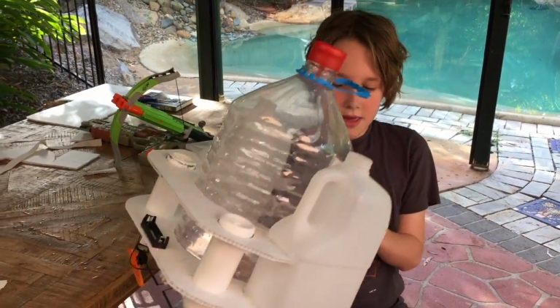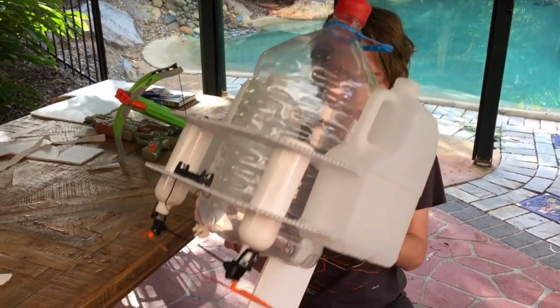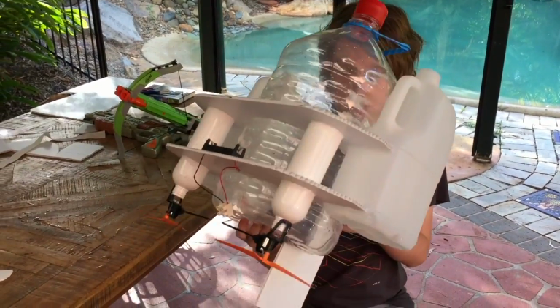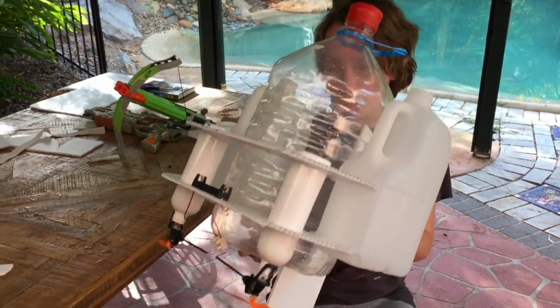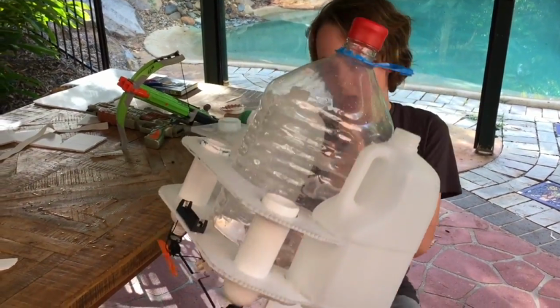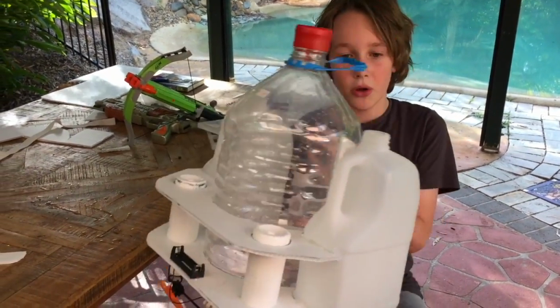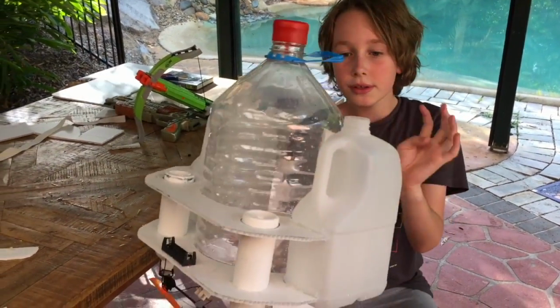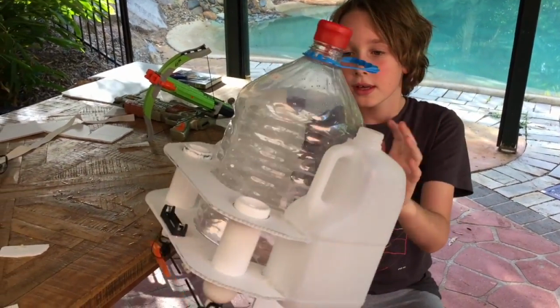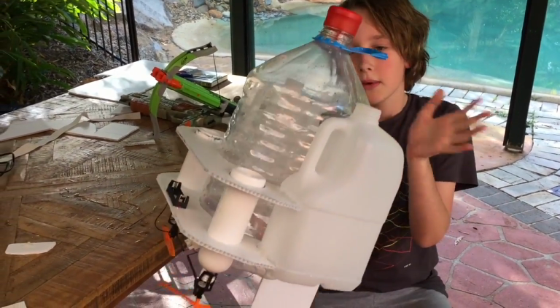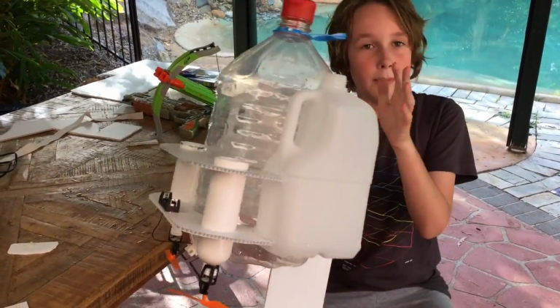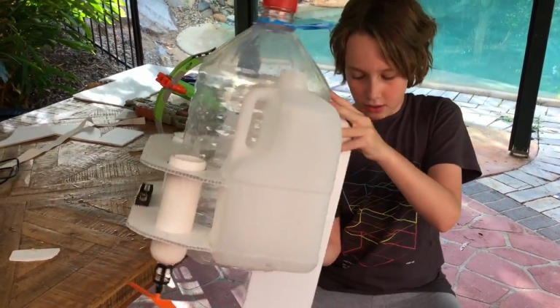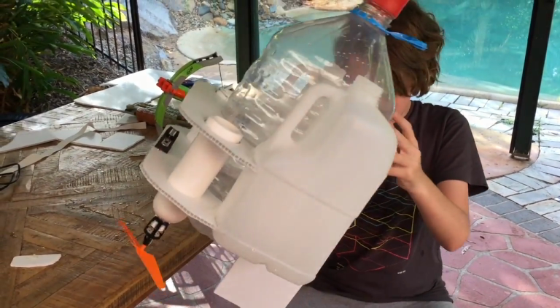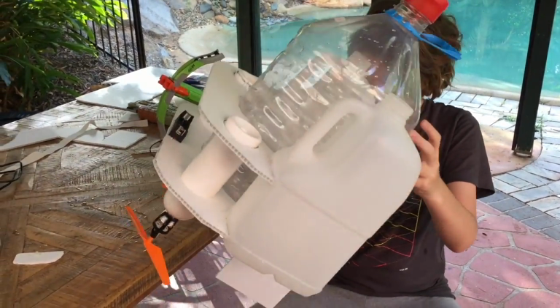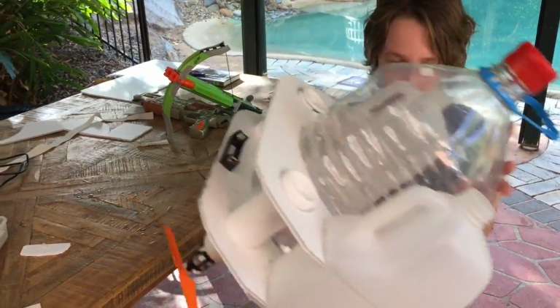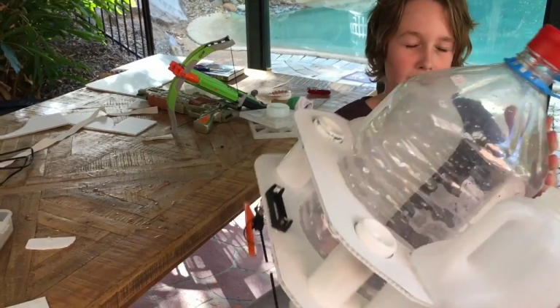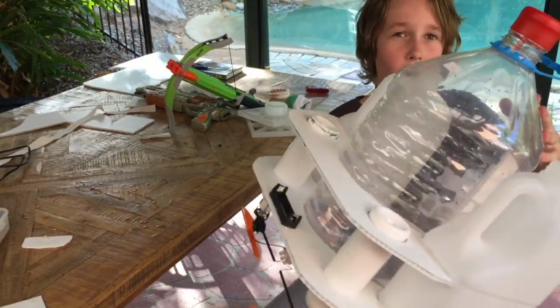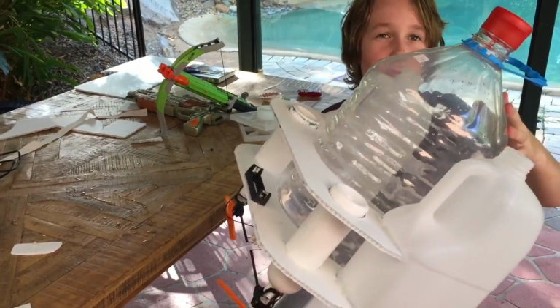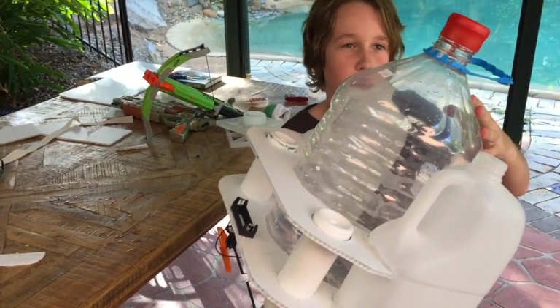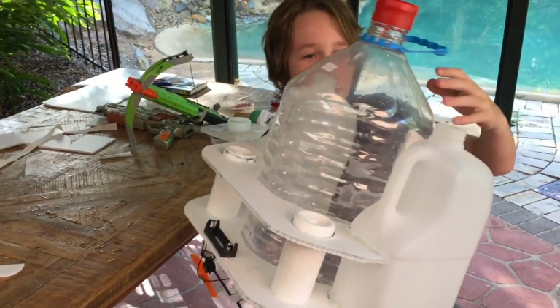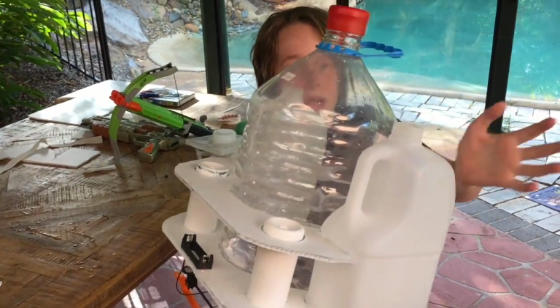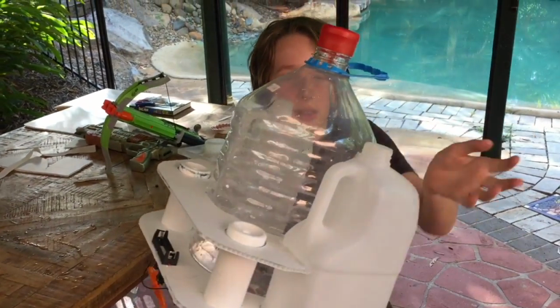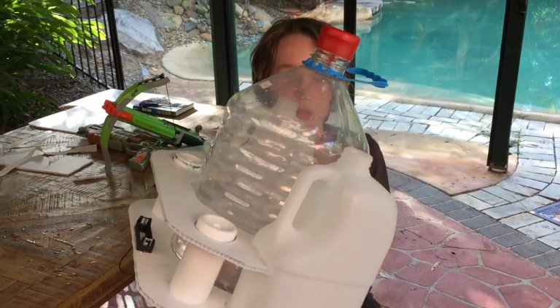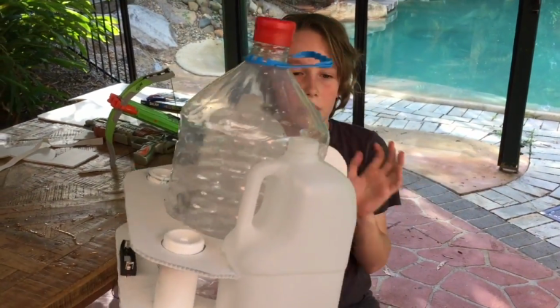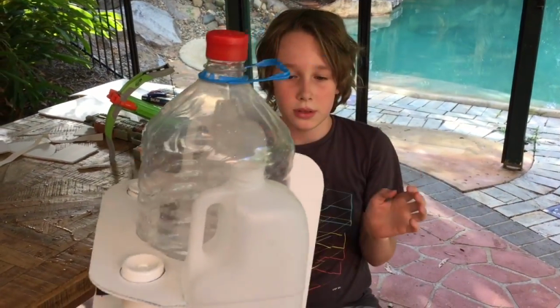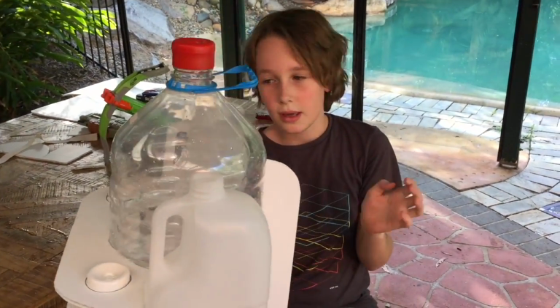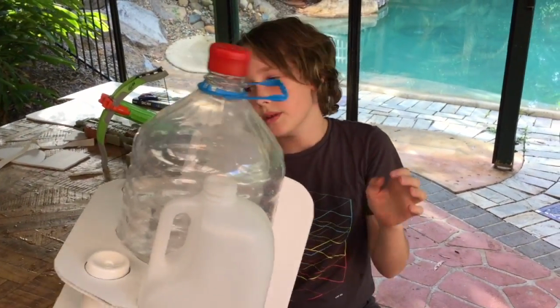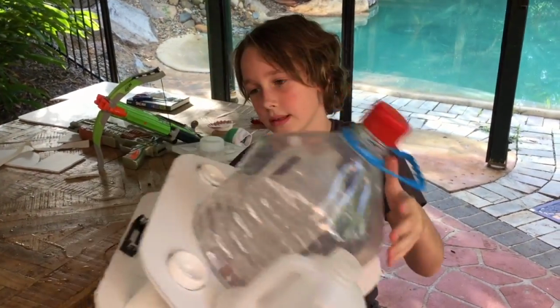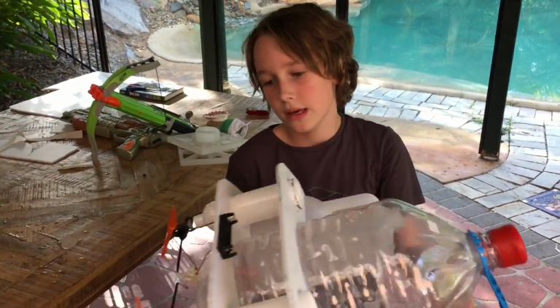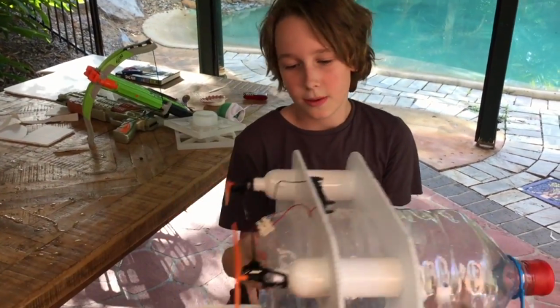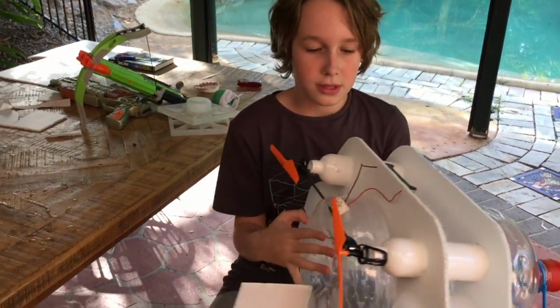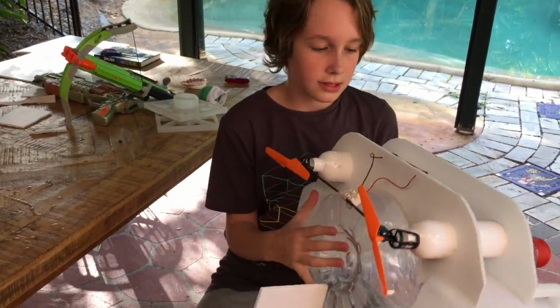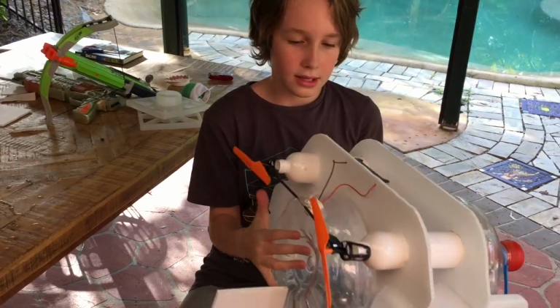We have the big main holes, so it won't sink. These are holes — it doesn't sink. Make sure it doesn't sink.